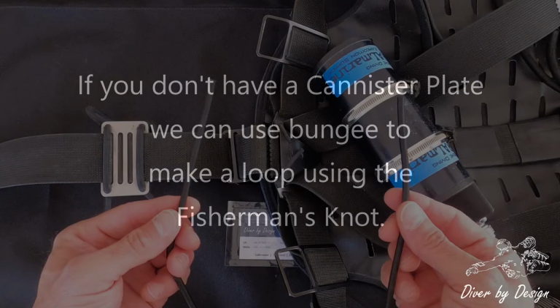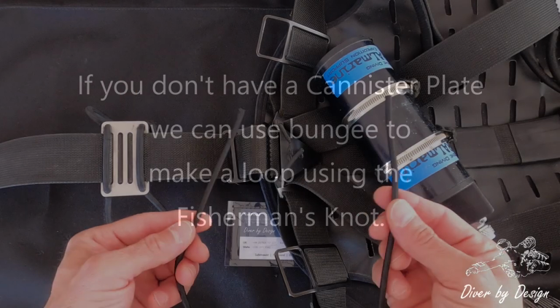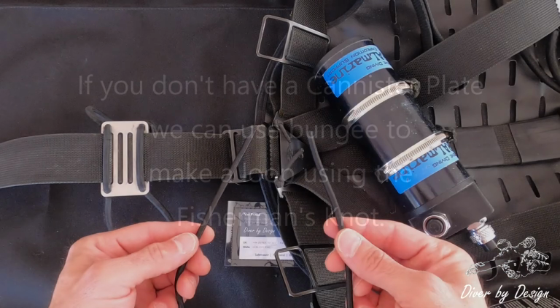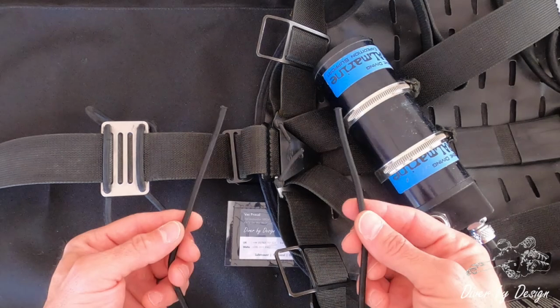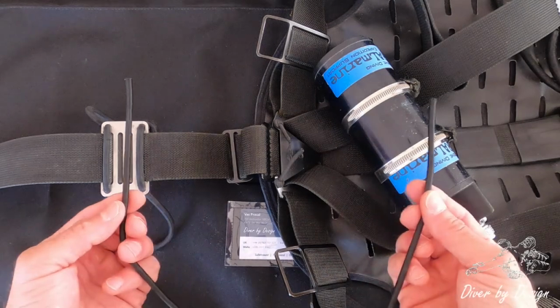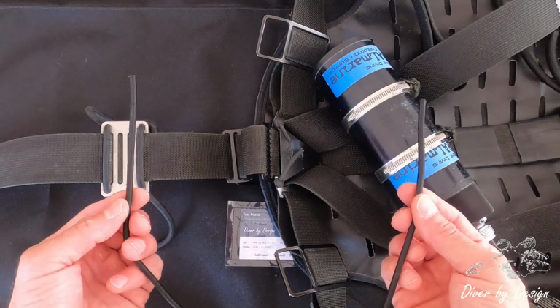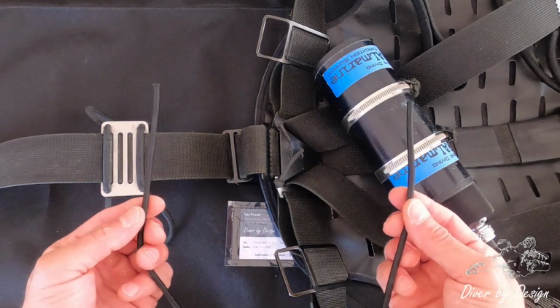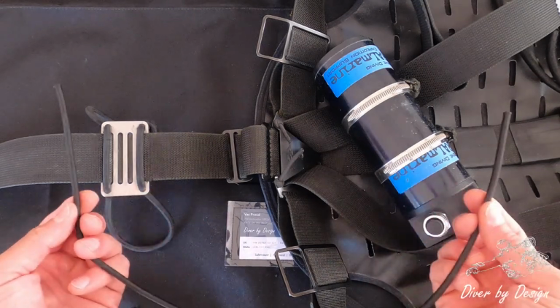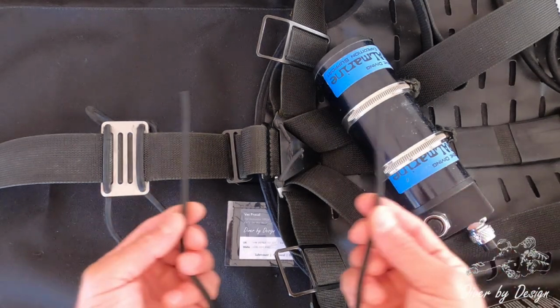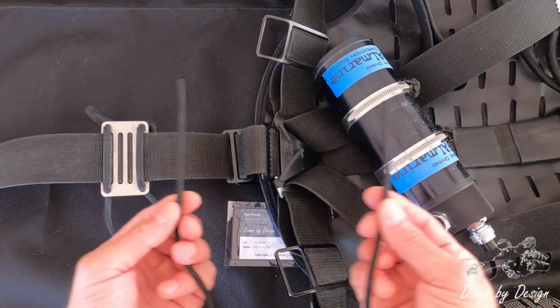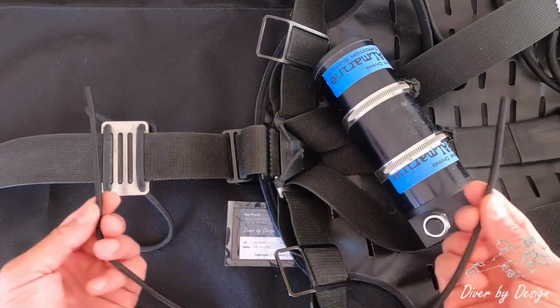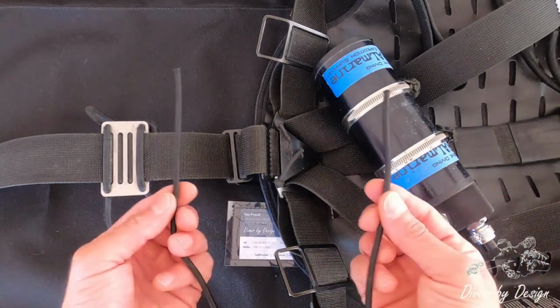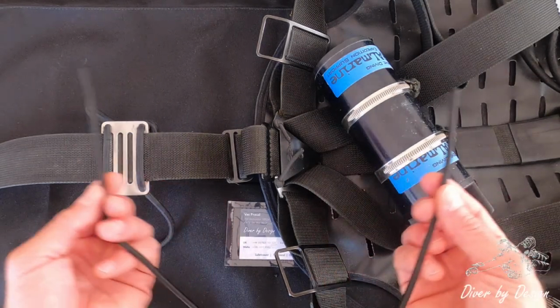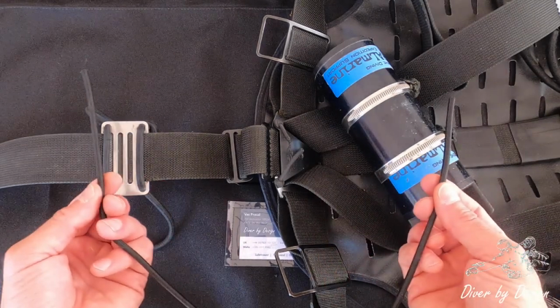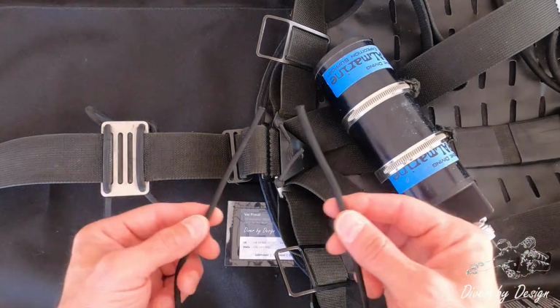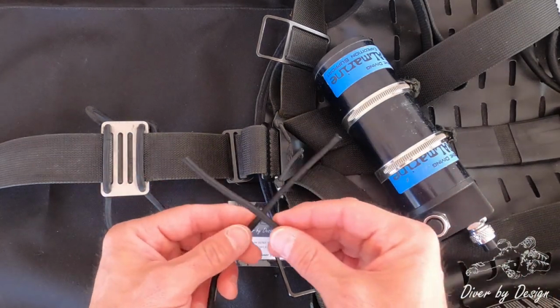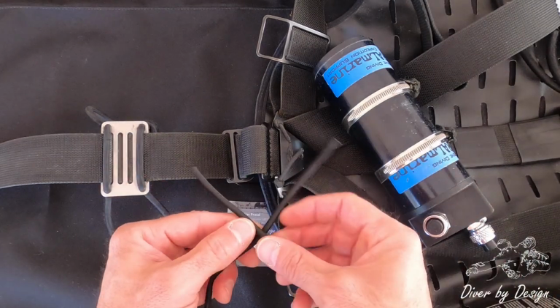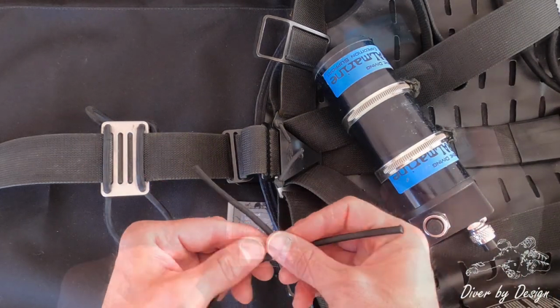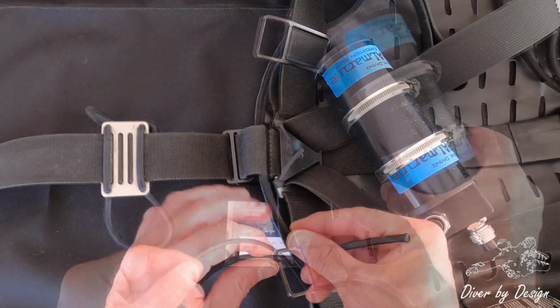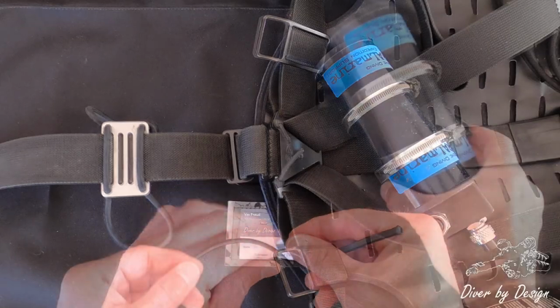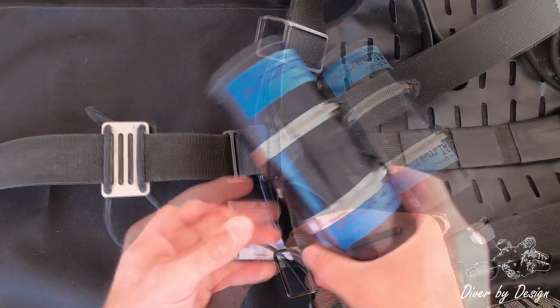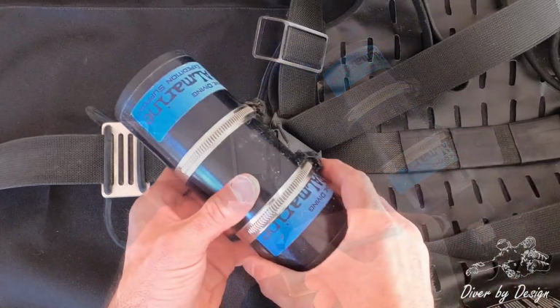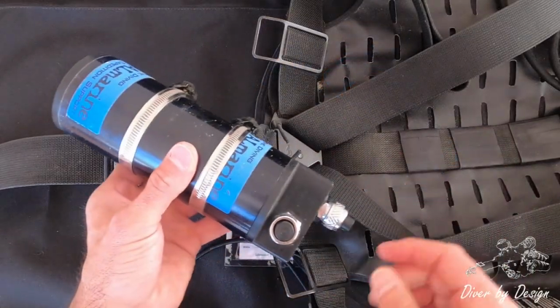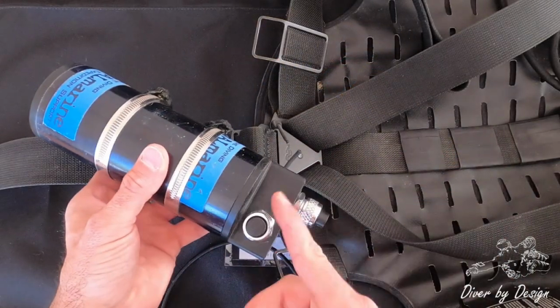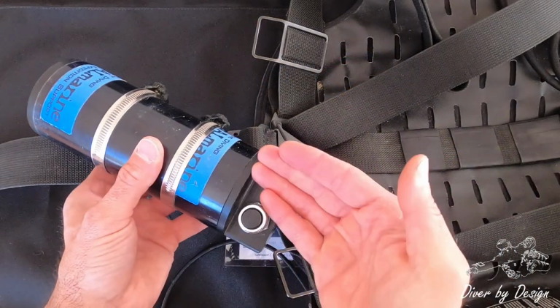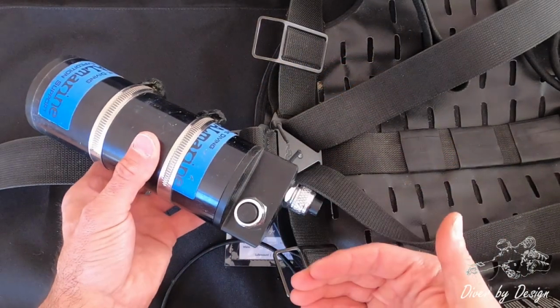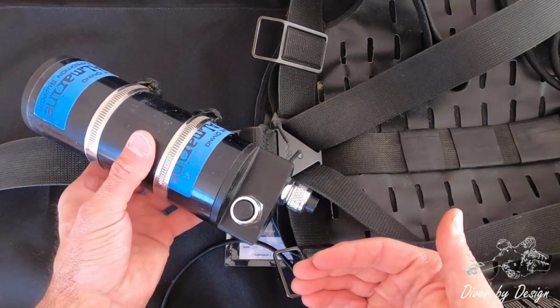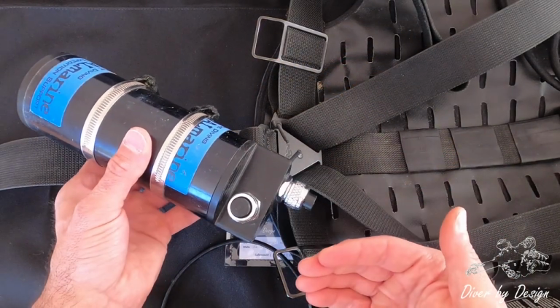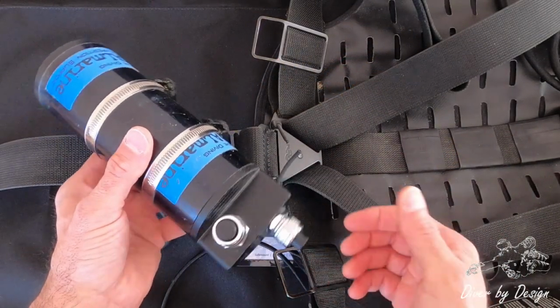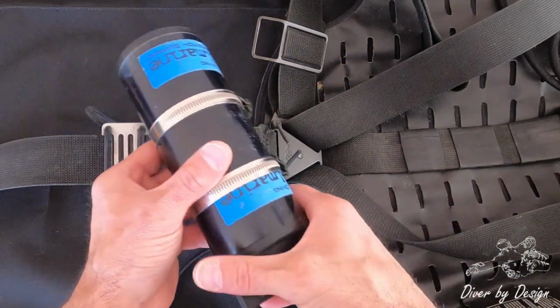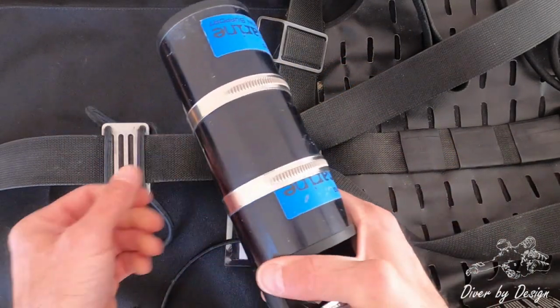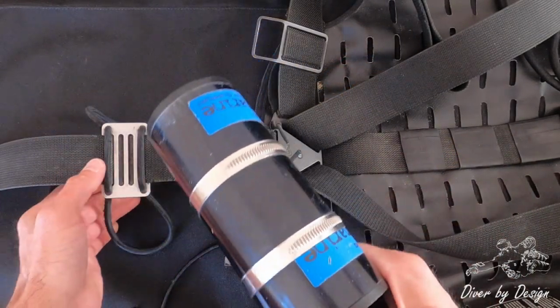It's starting around 55 centimeters, but of course it will be more or less depending on the canister size. When I put the canister on, I want to make sure the connections are on the side they're going to run up the body.